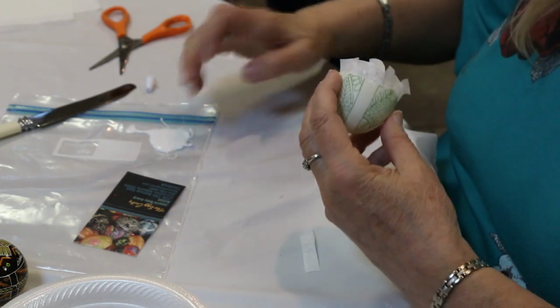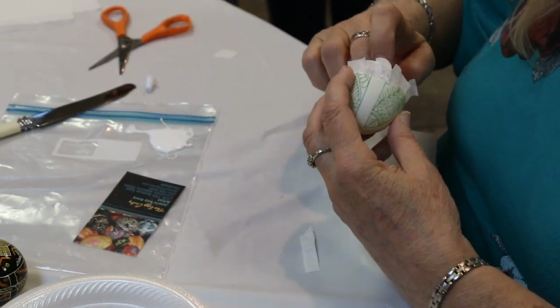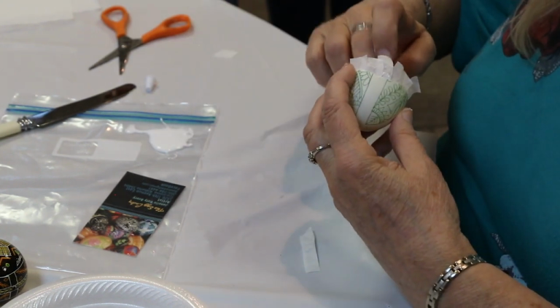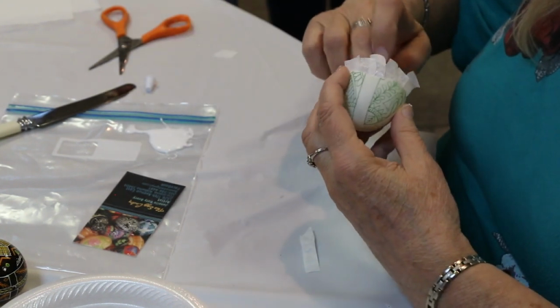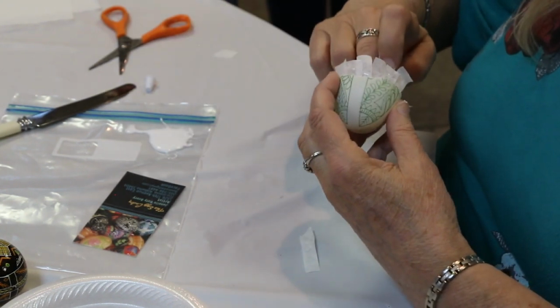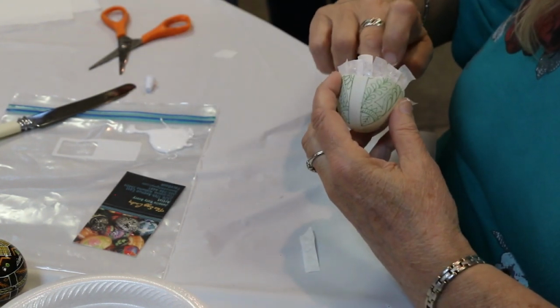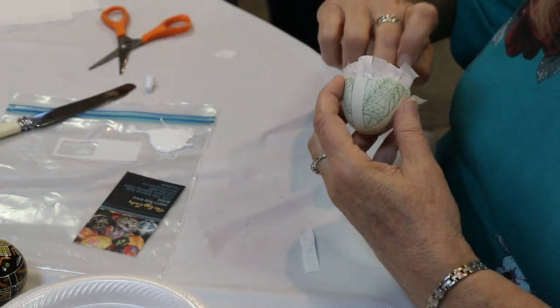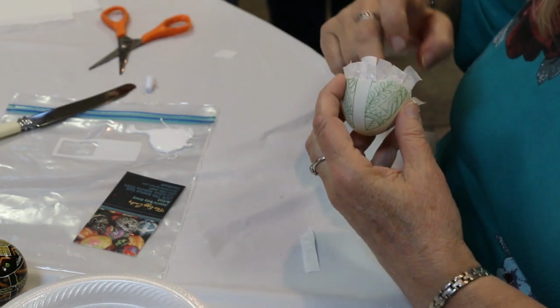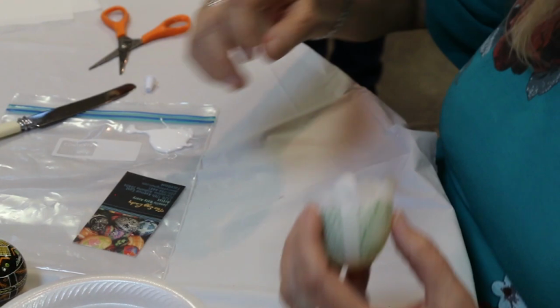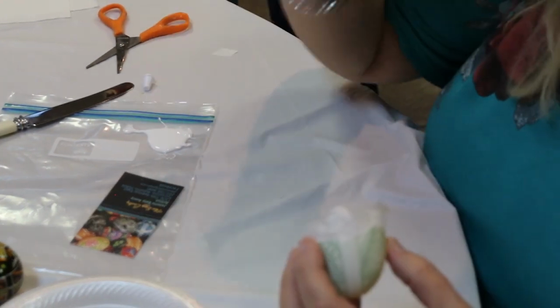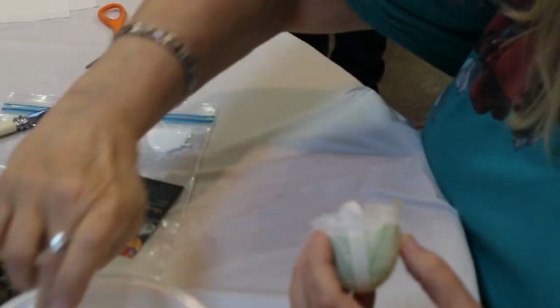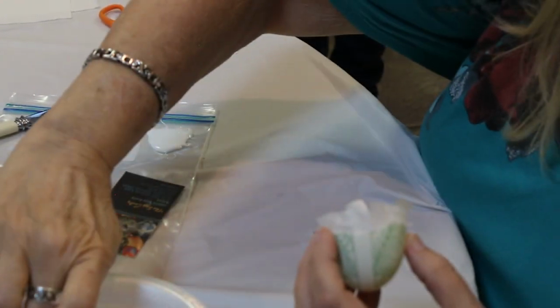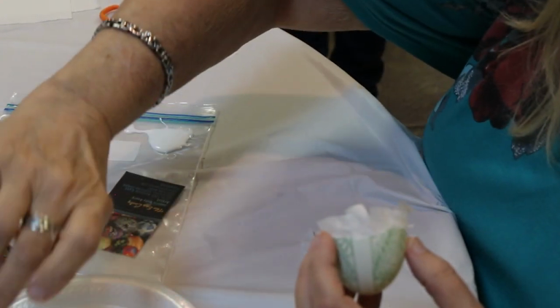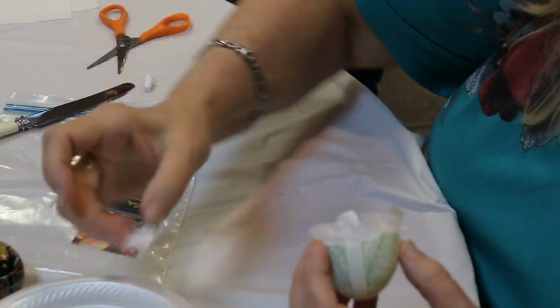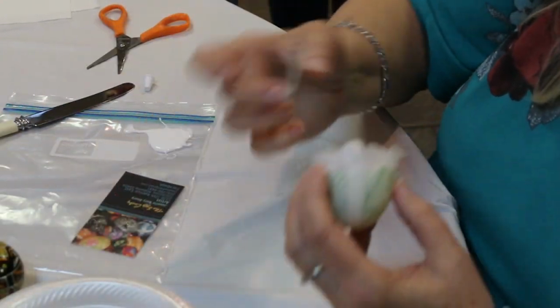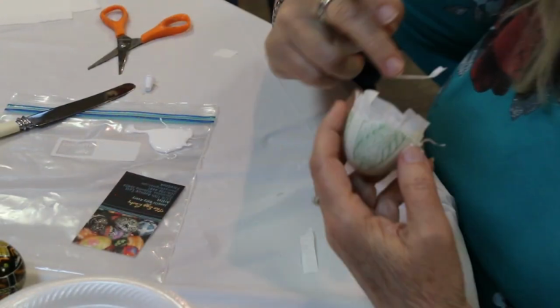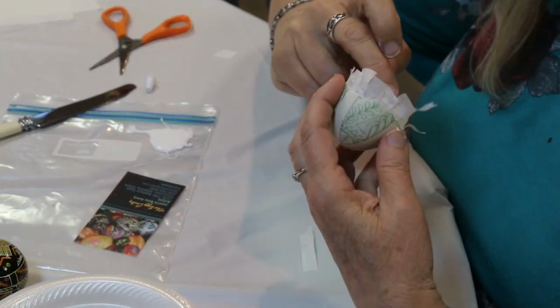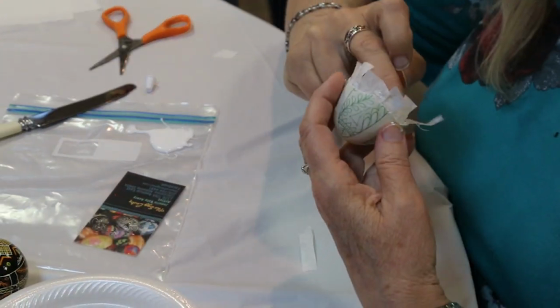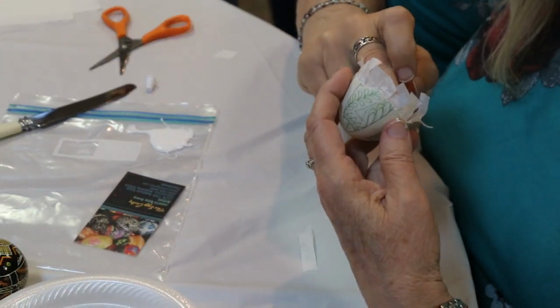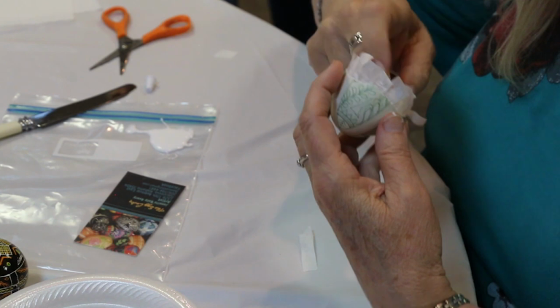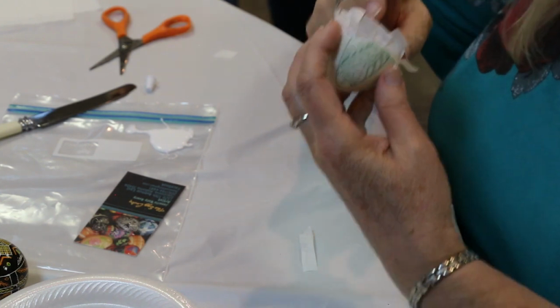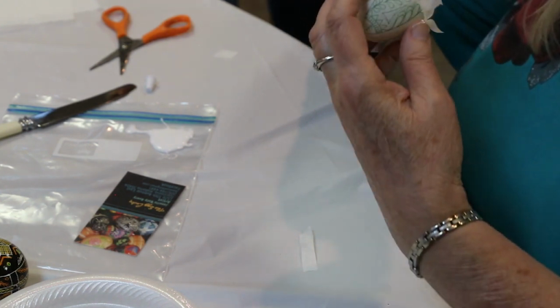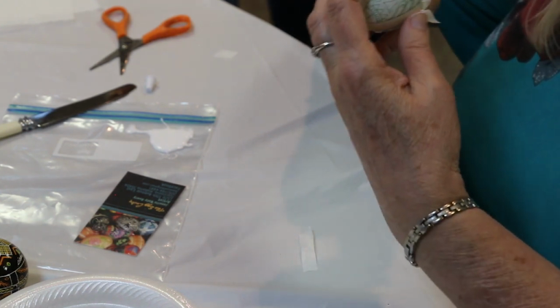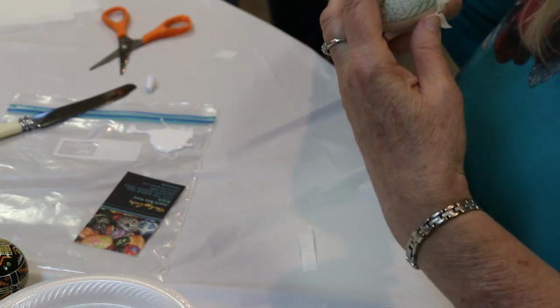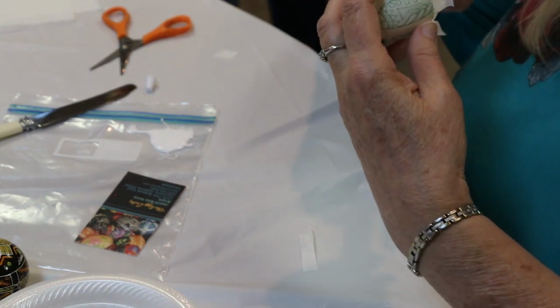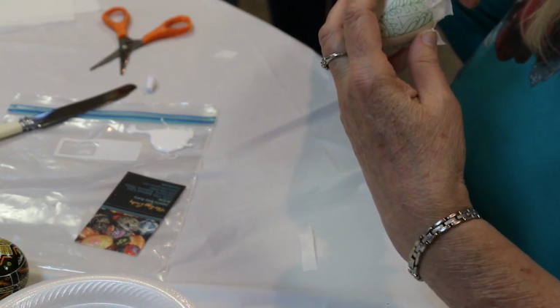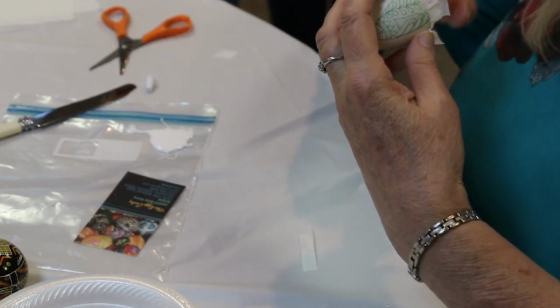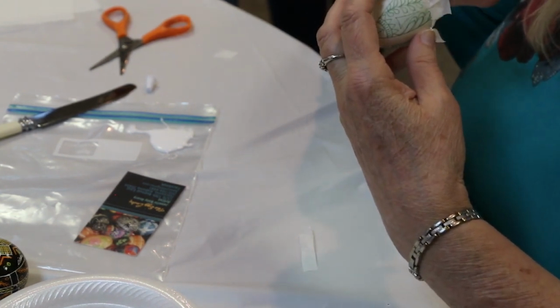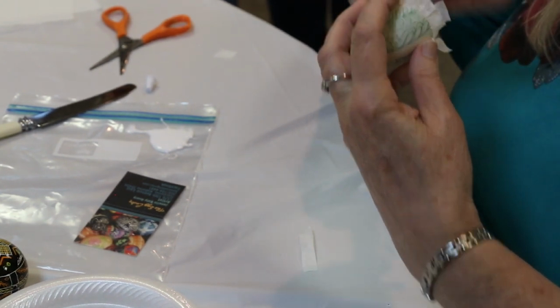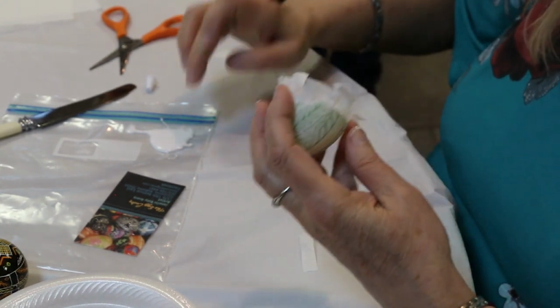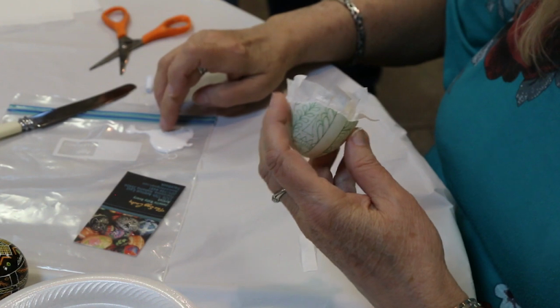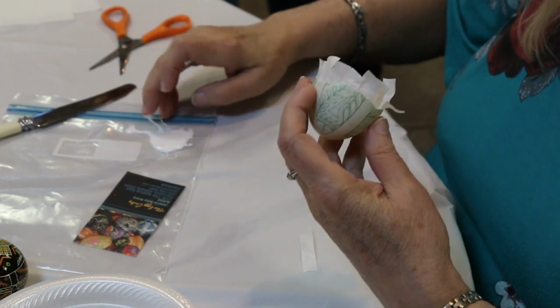I've had problems with a piece being dented in, and when I glued it back together it was still dented in. But I will show you that that's going to be part of this process — I will show you how you can undent it.